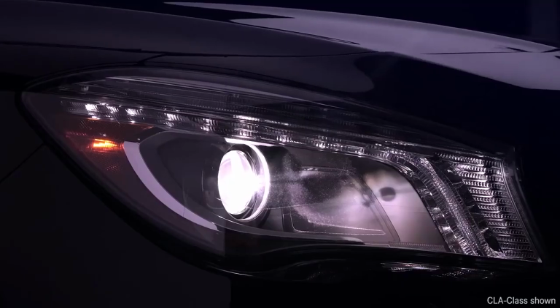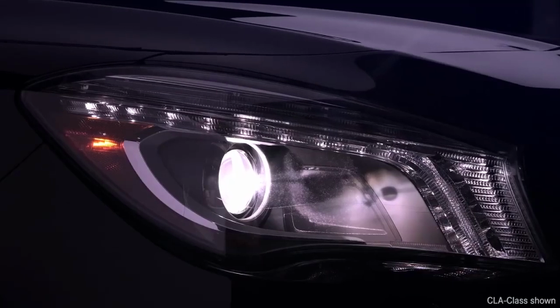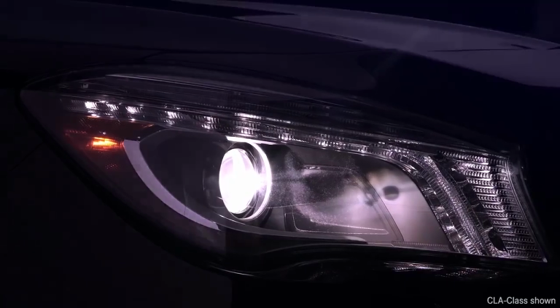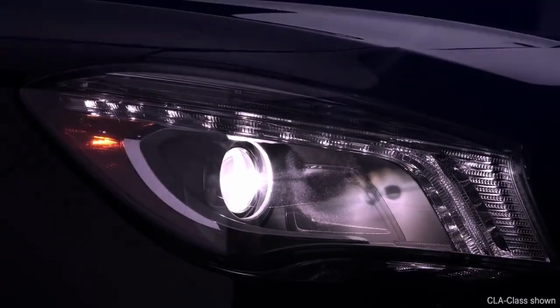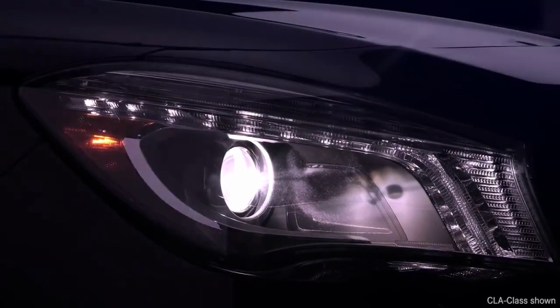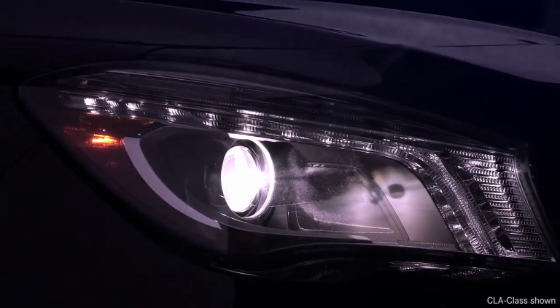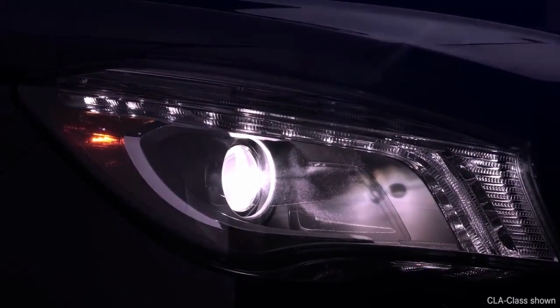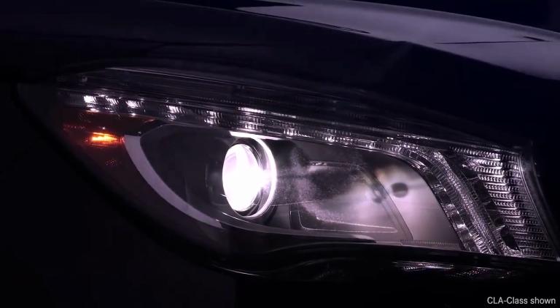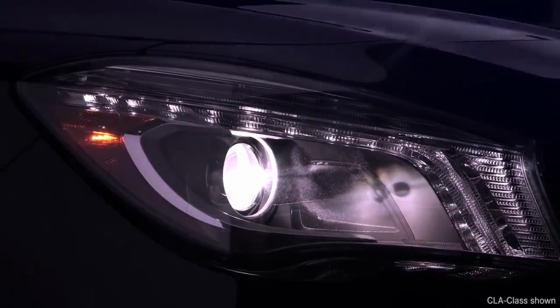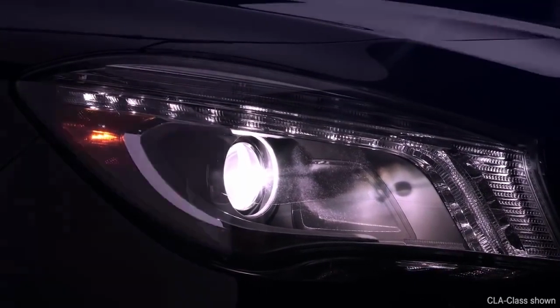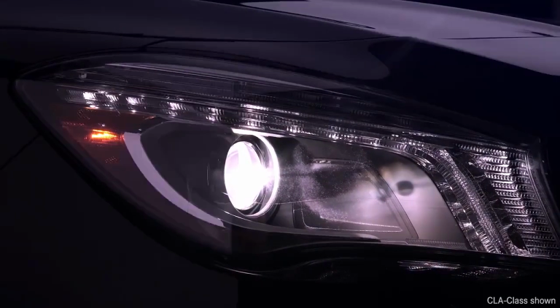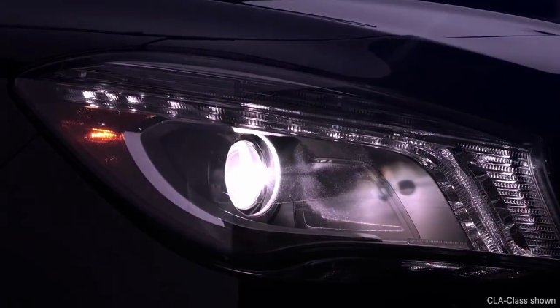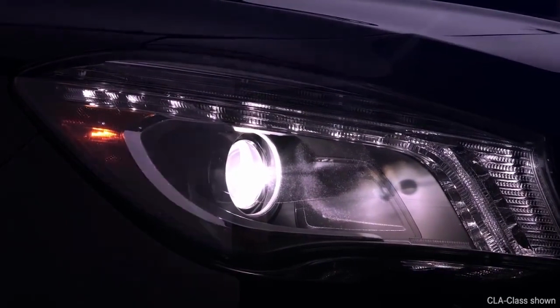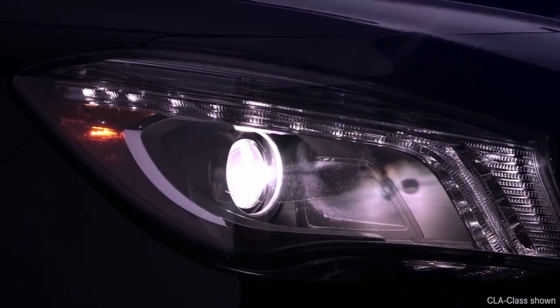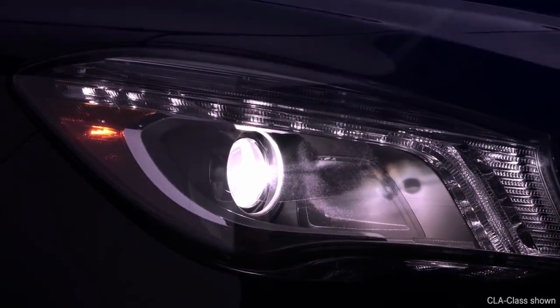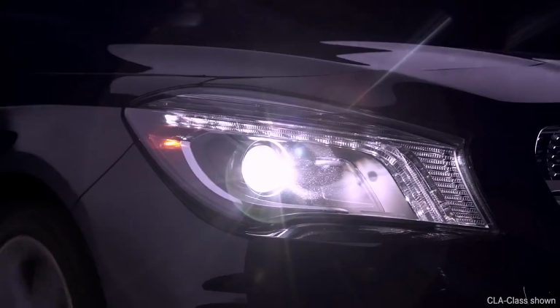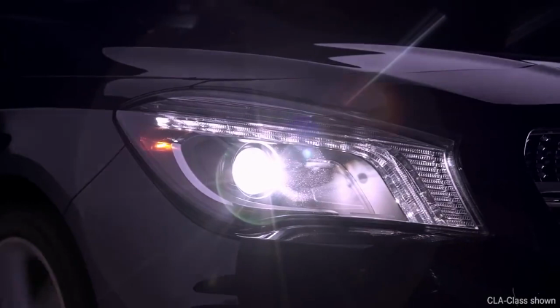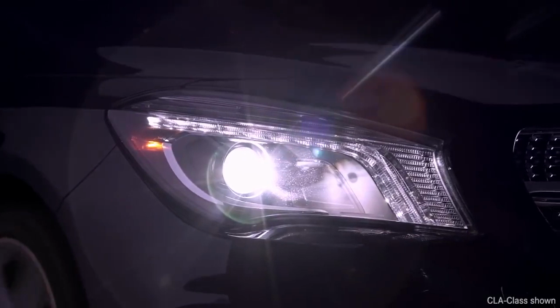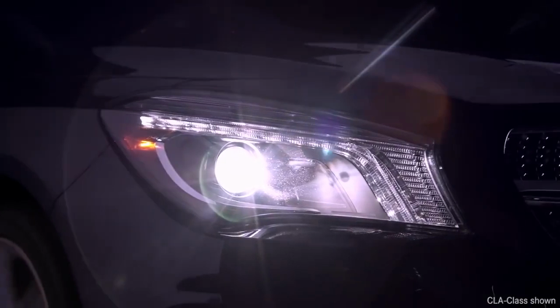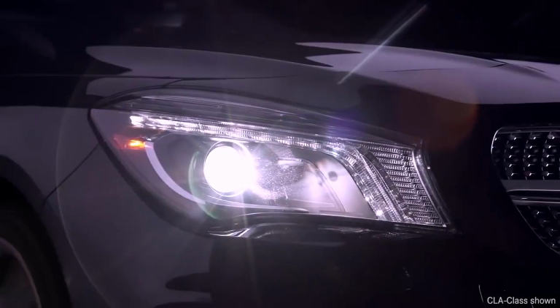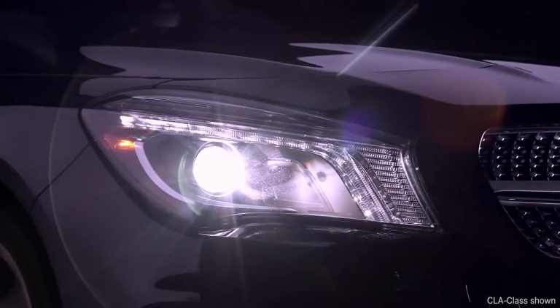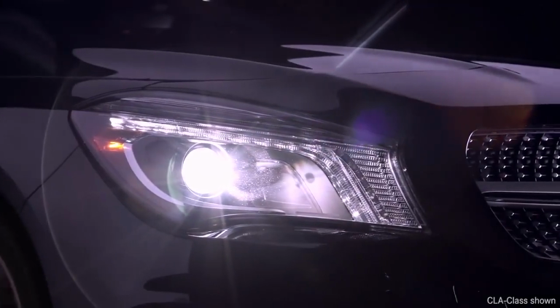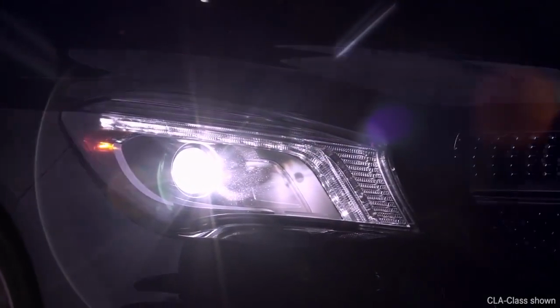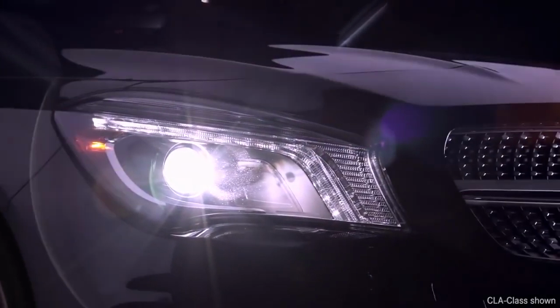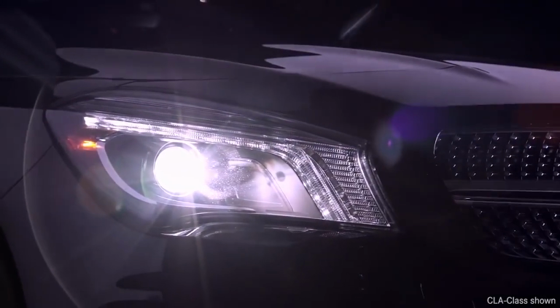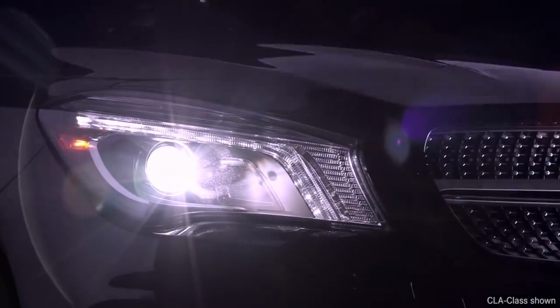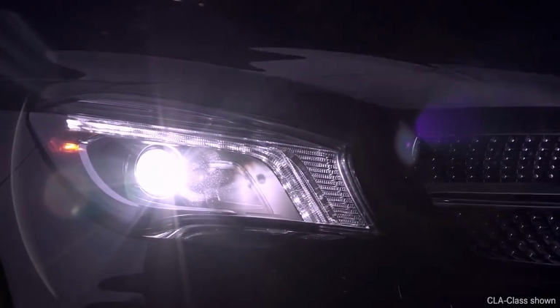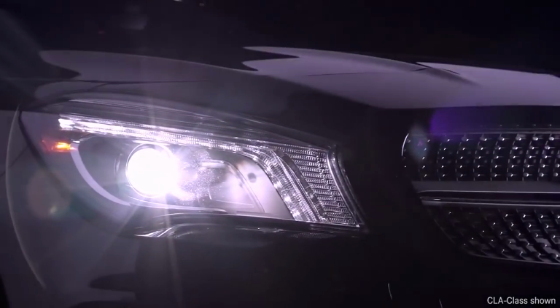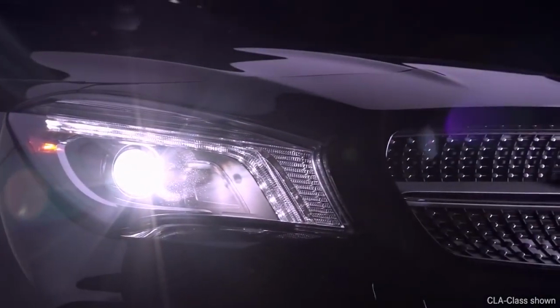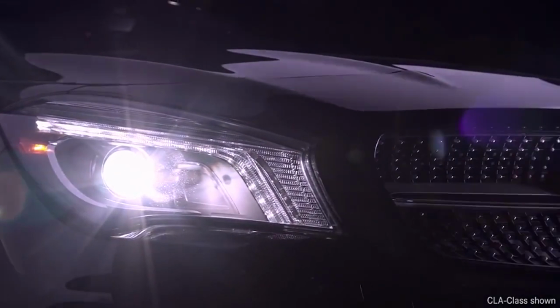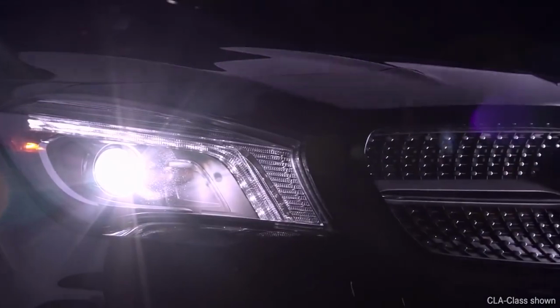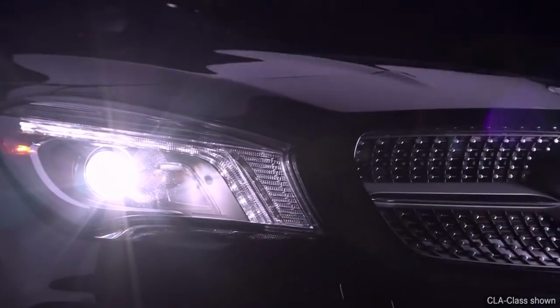Over a decade ago, Mercedes-Benz introduced the first Xenon headlamps. Their brighter, whiter beams are more like natural daylight, enhancing driver perception at night.